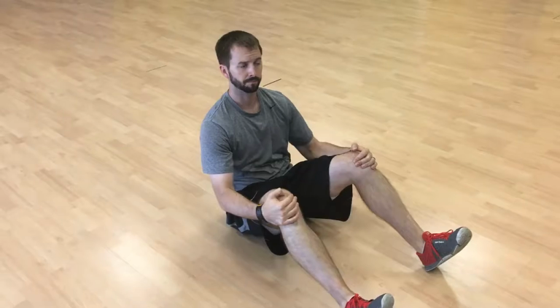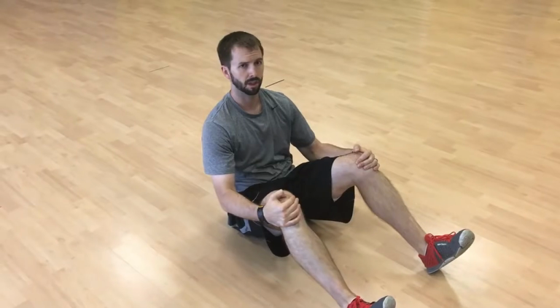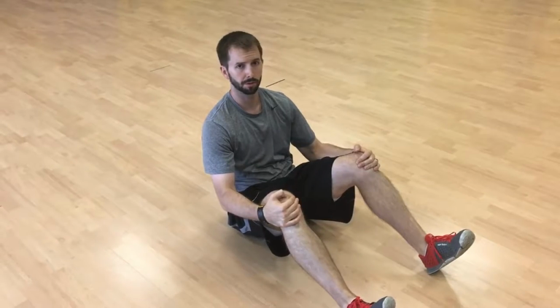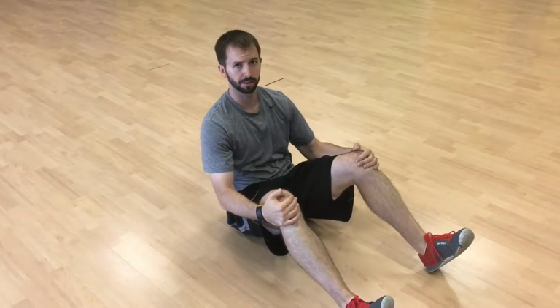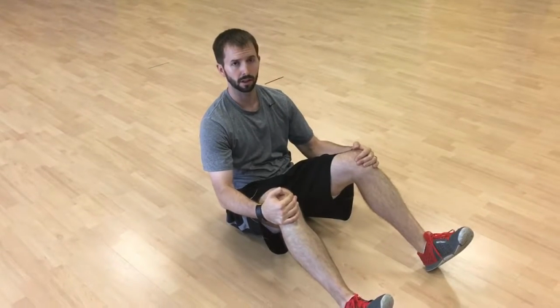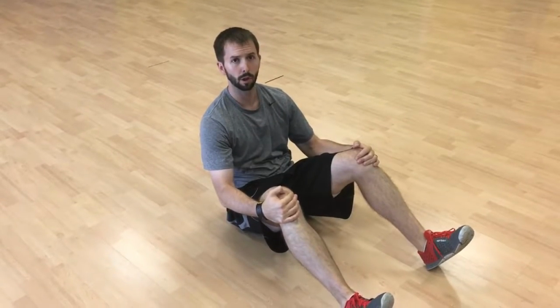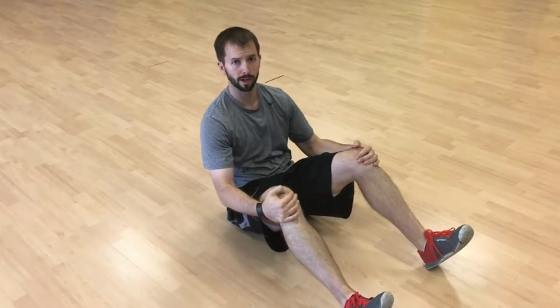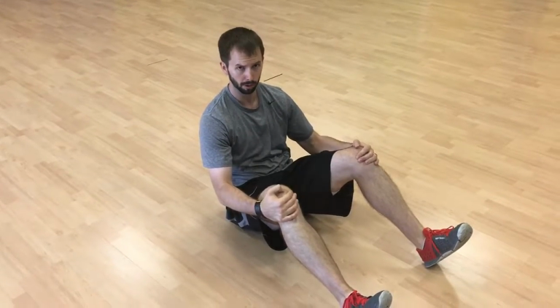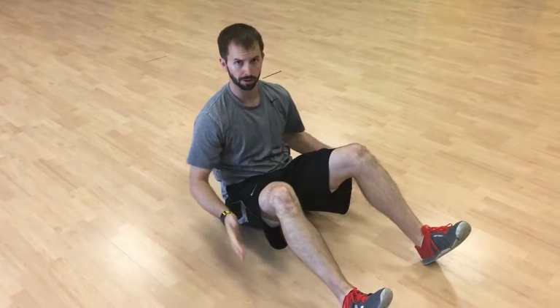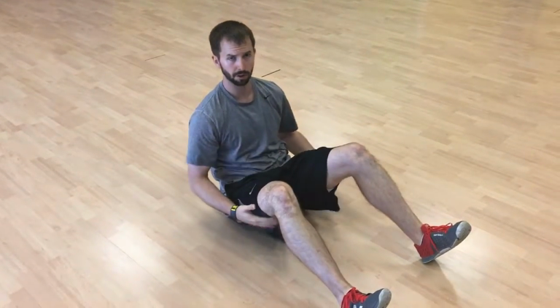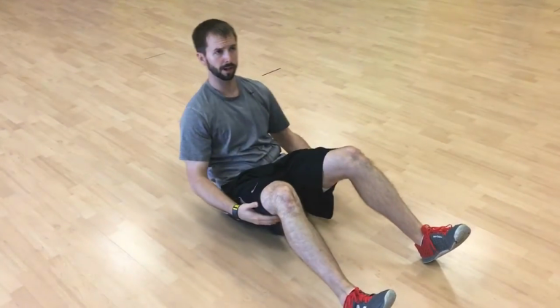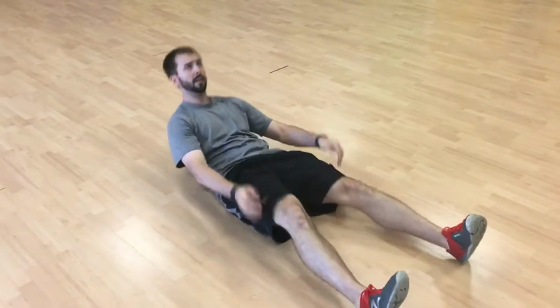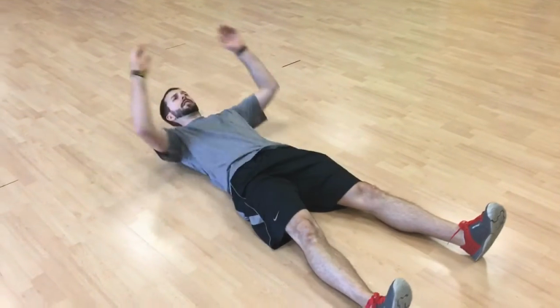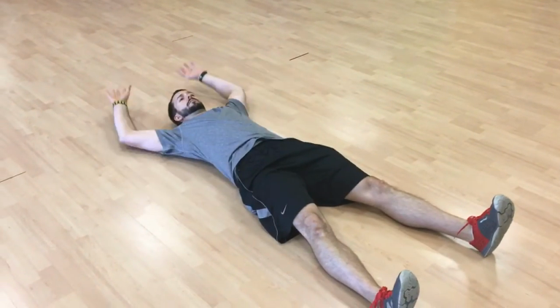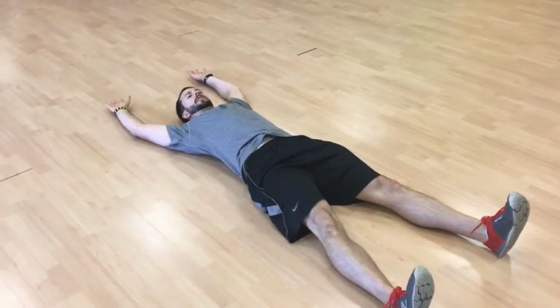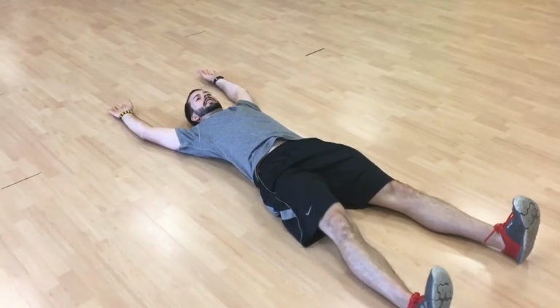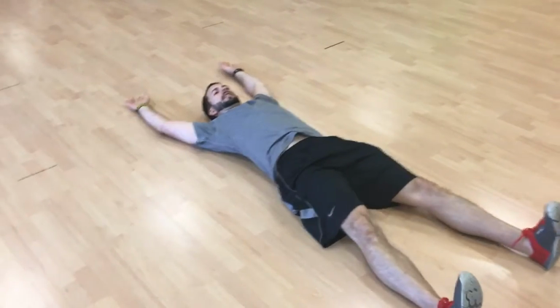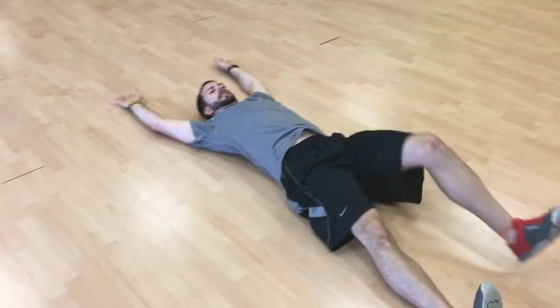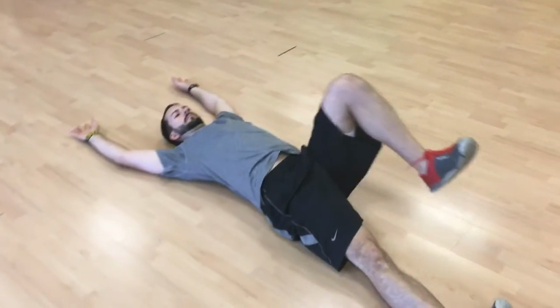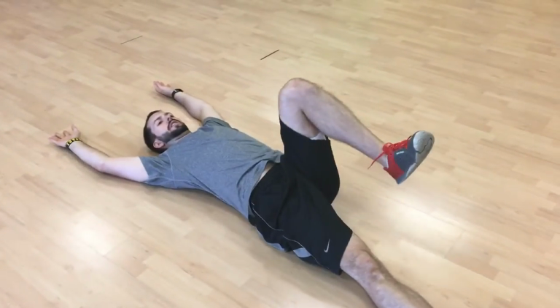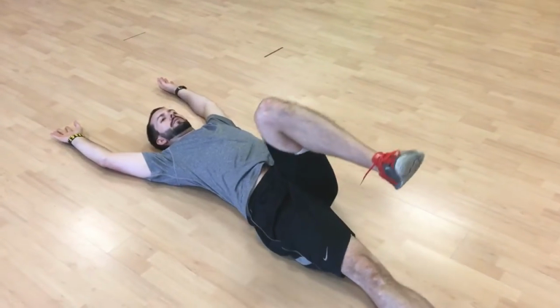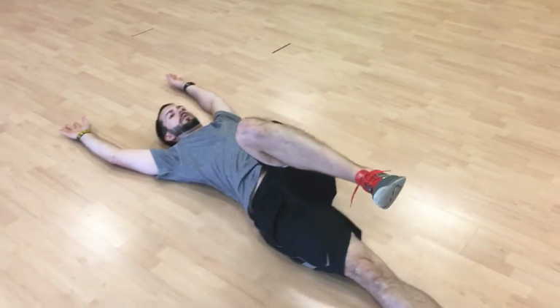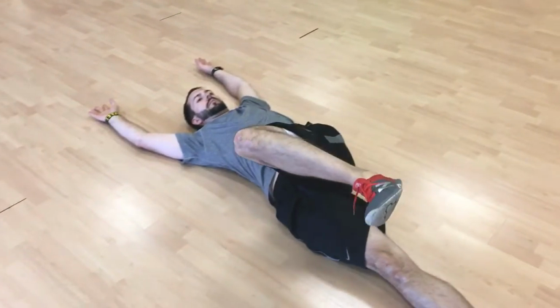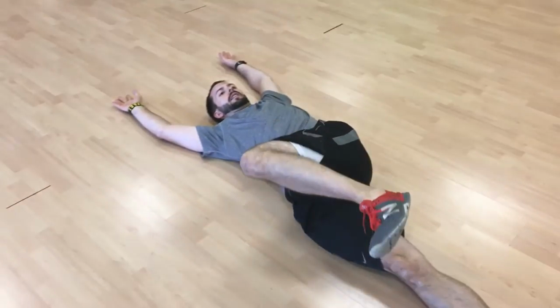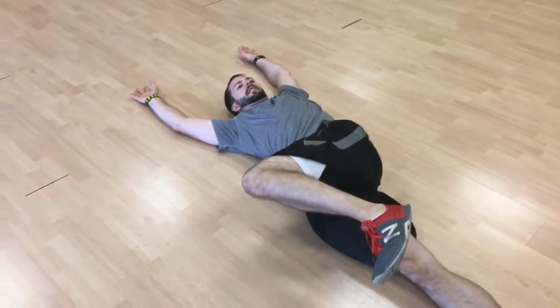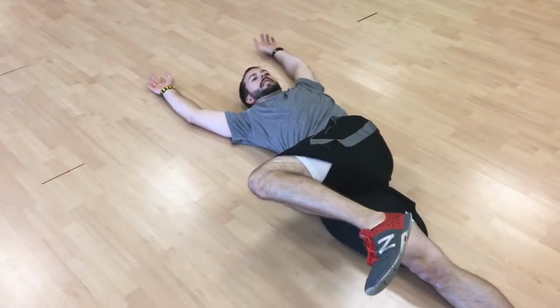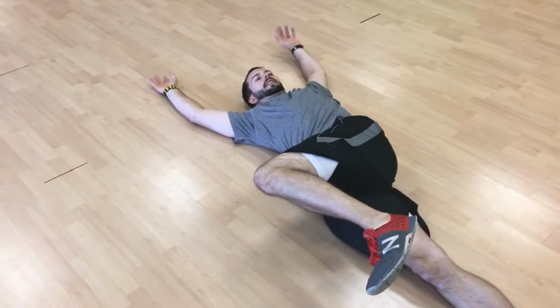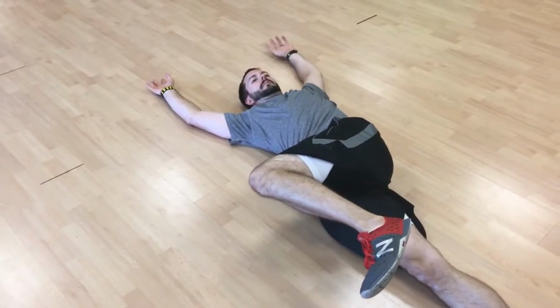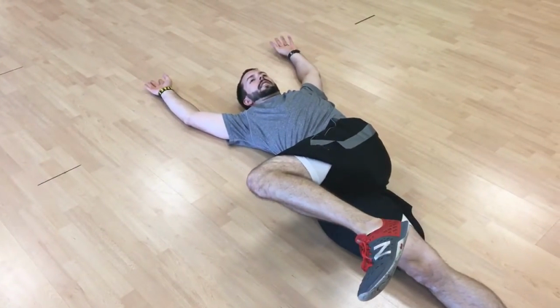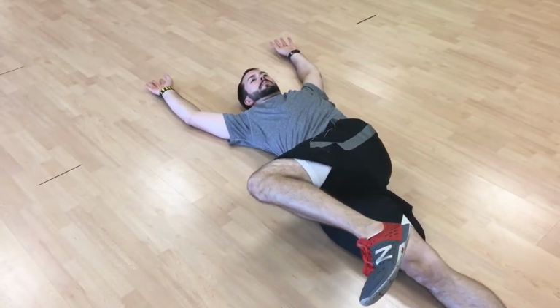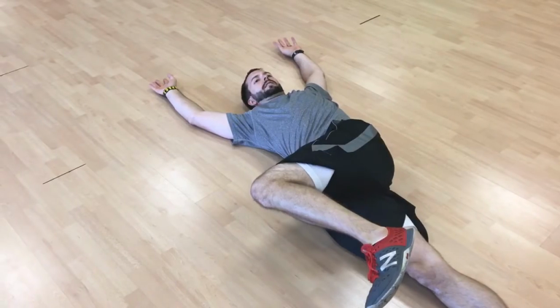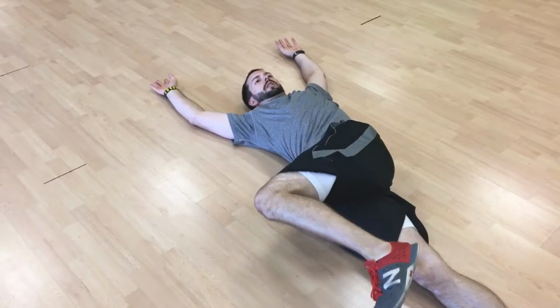Alright, so this is lower body rolling. Using the lower body, take your arms over your head, bend your knee, pull it over your body, and act like your upper body is dead weight.